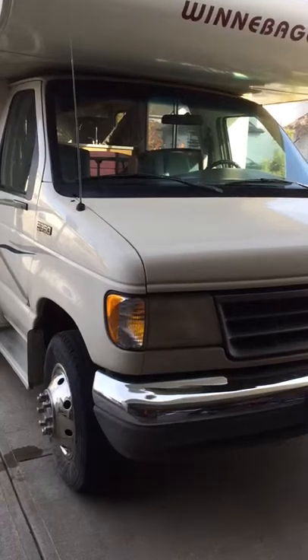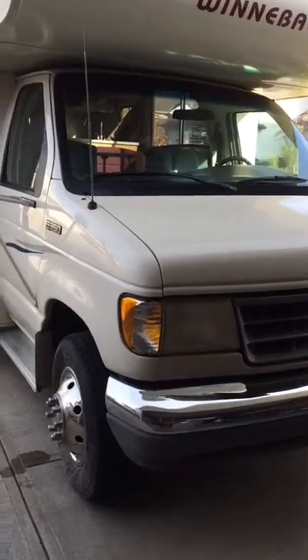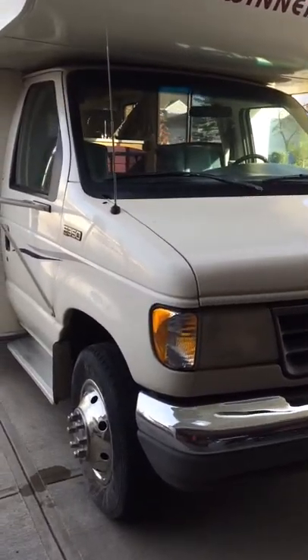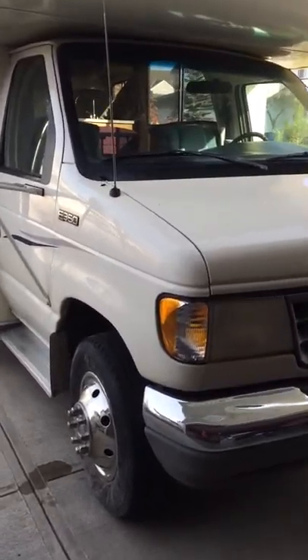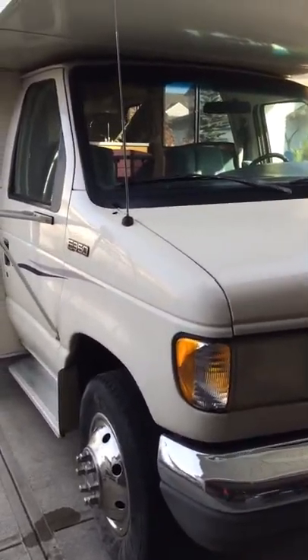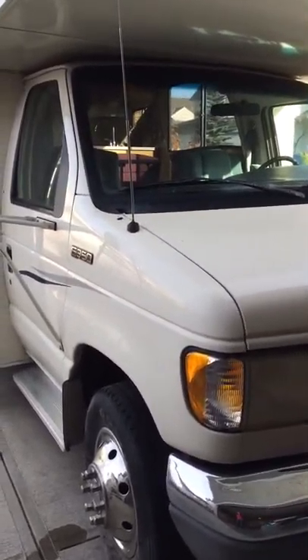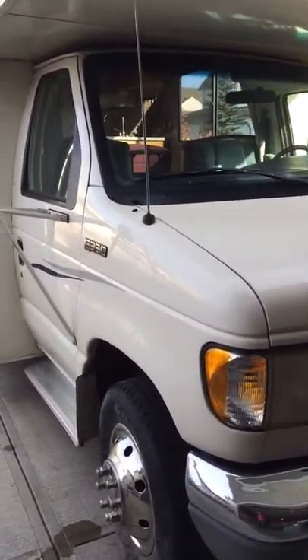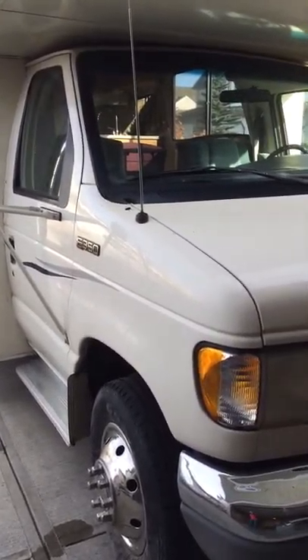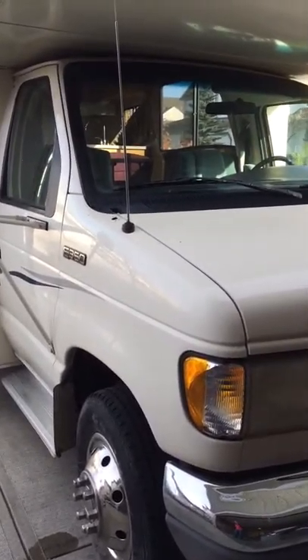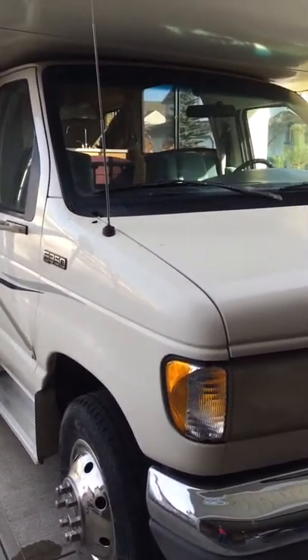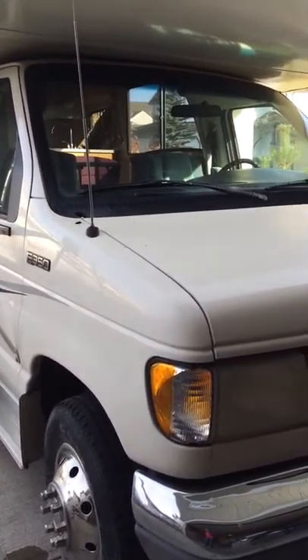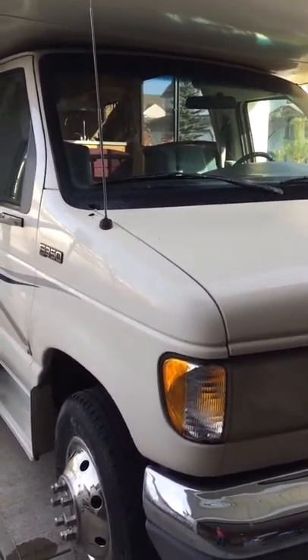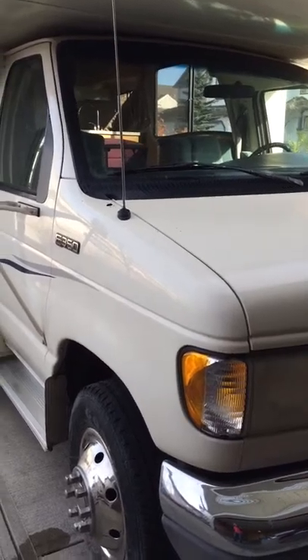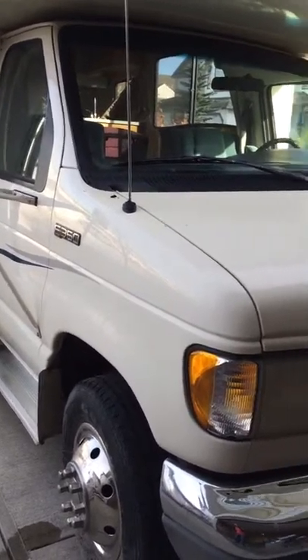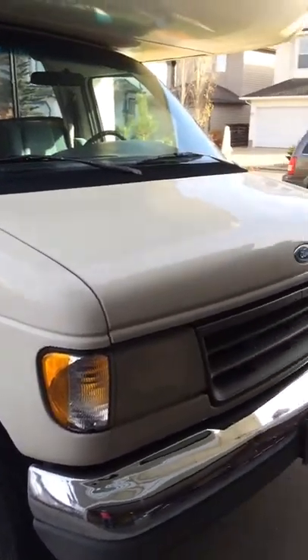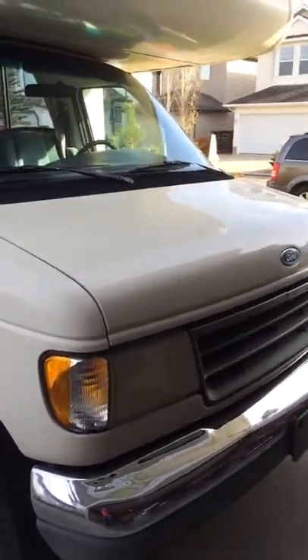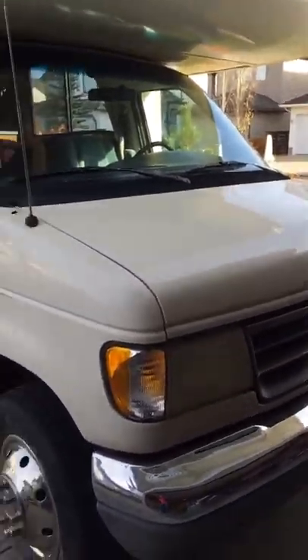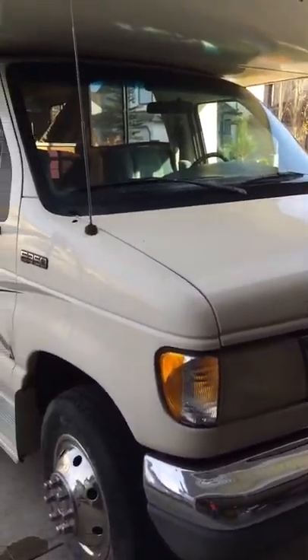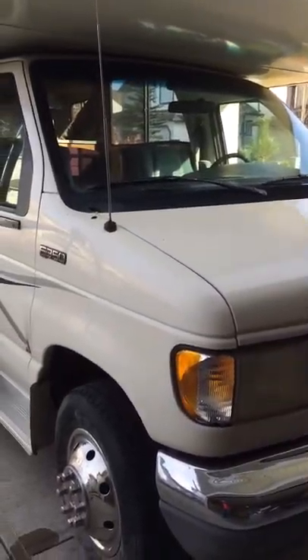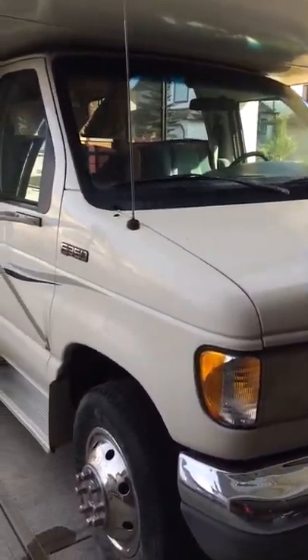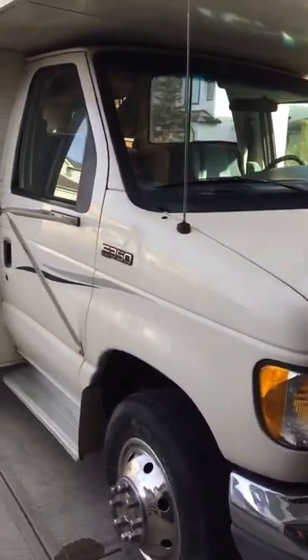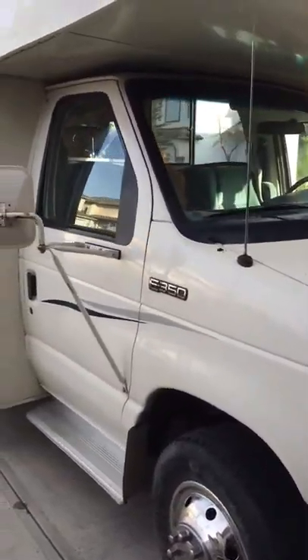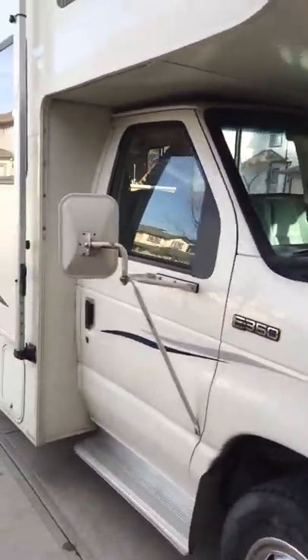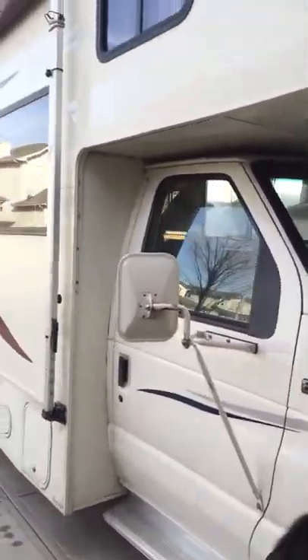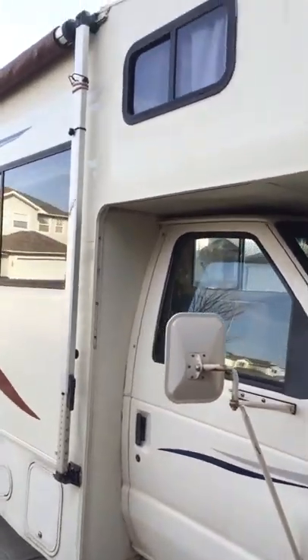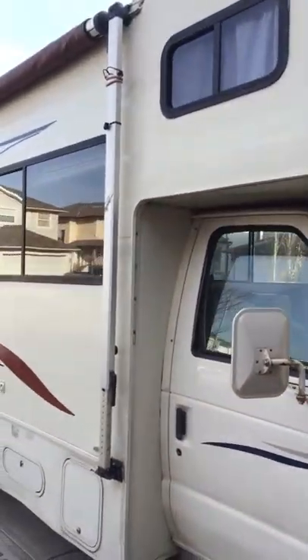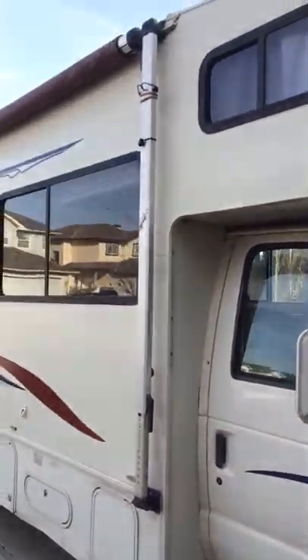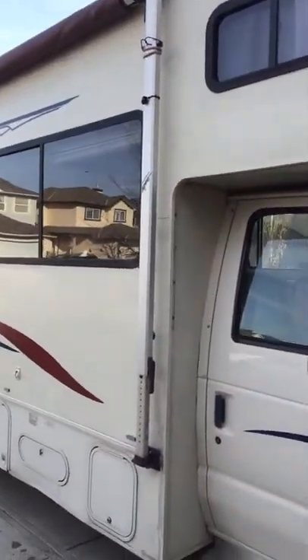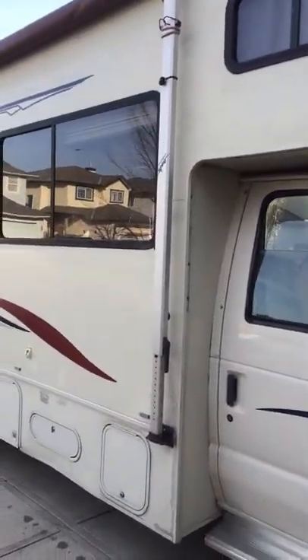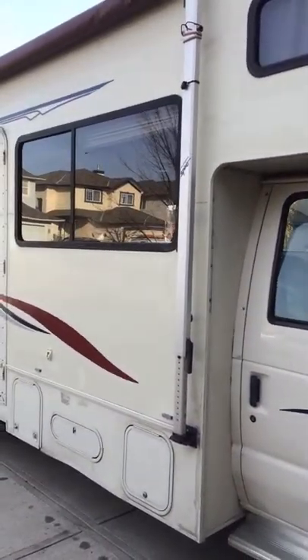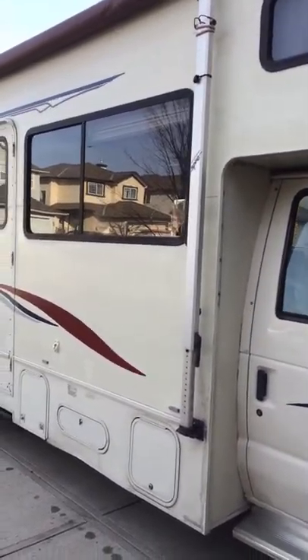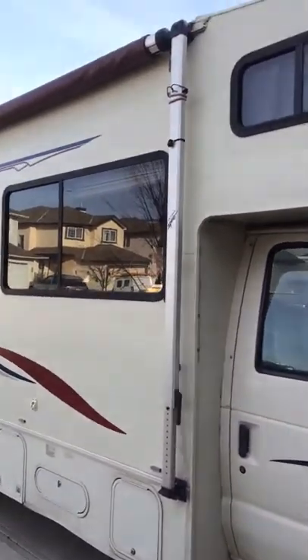This is the 1994 Winnebago Mini Winnie Edition that's up for sale. I thought I'd just do a quick video and a walk around of the unit just to show you the condition of the interior and exterior.